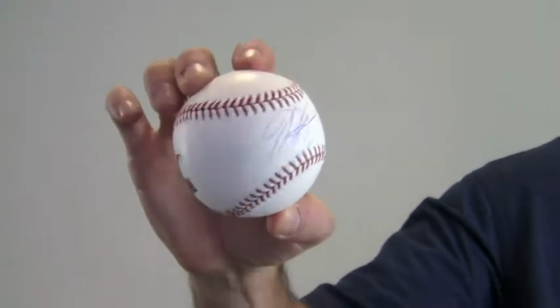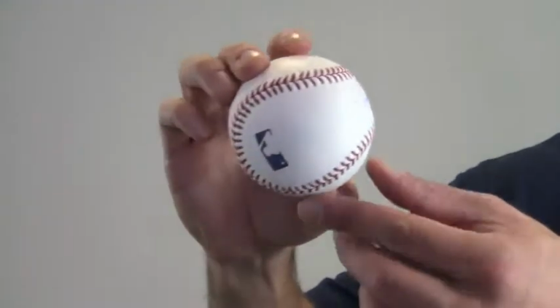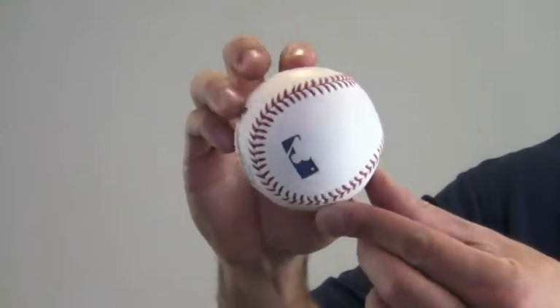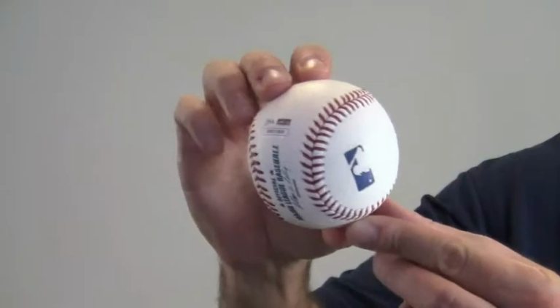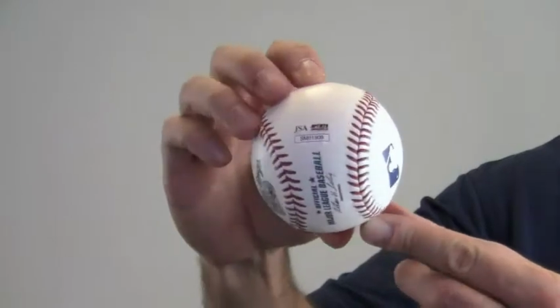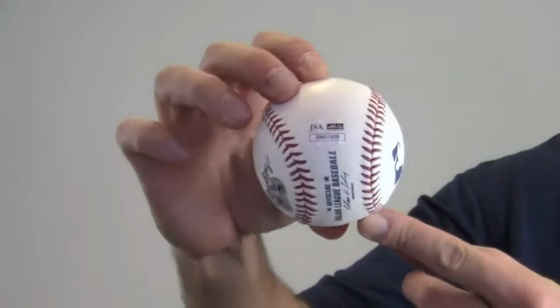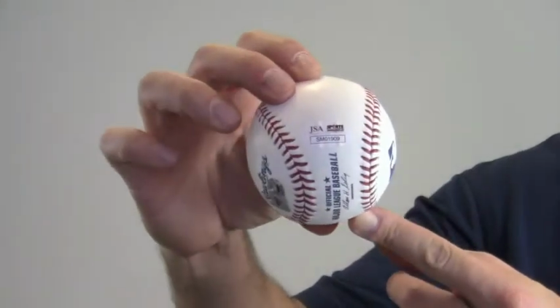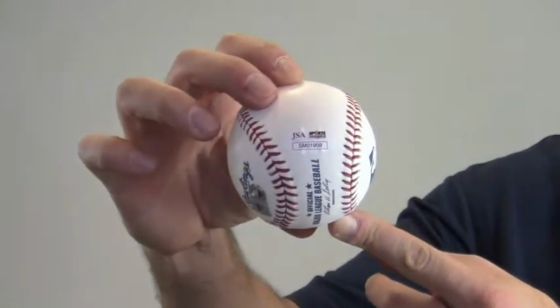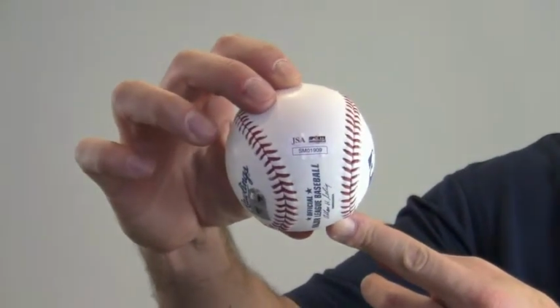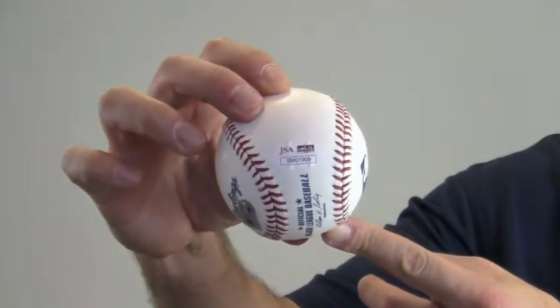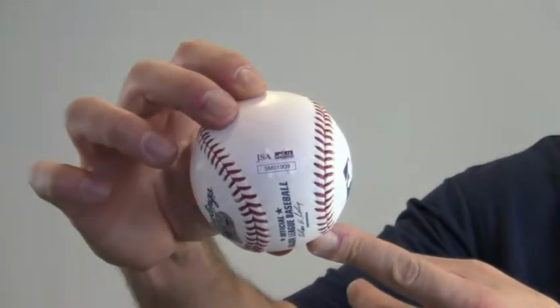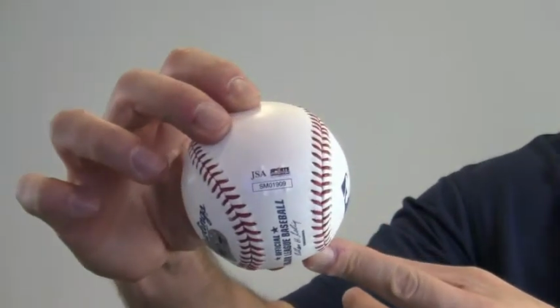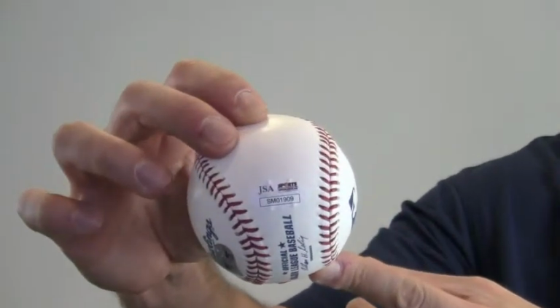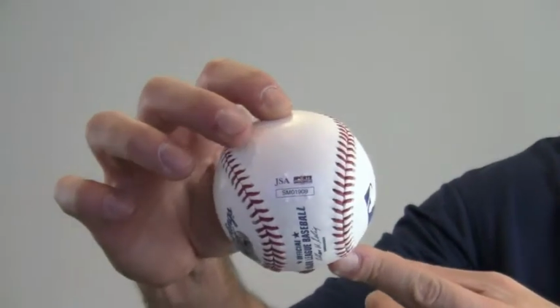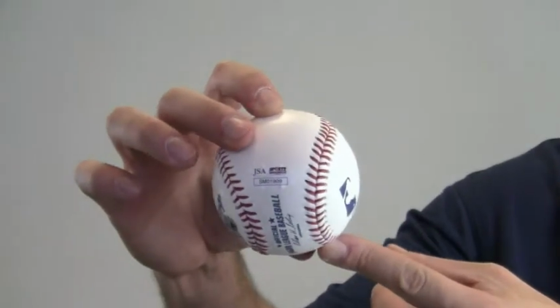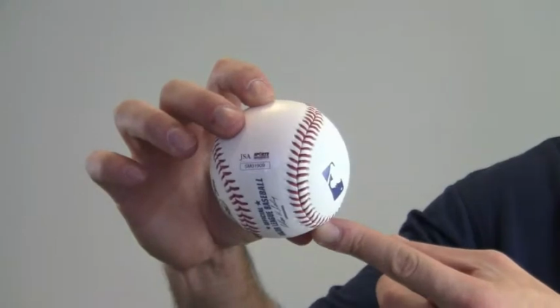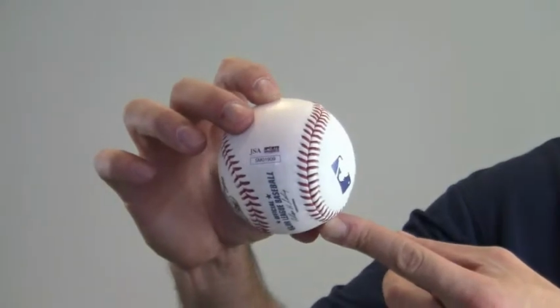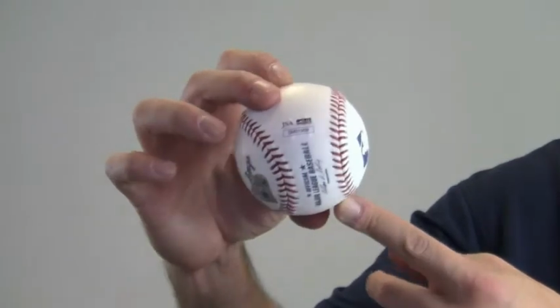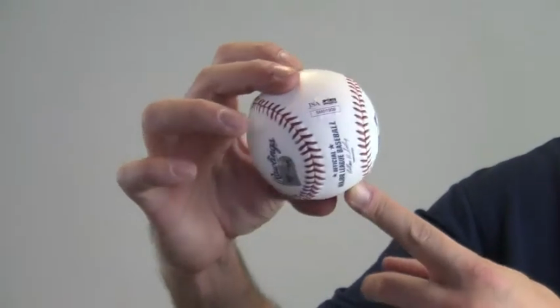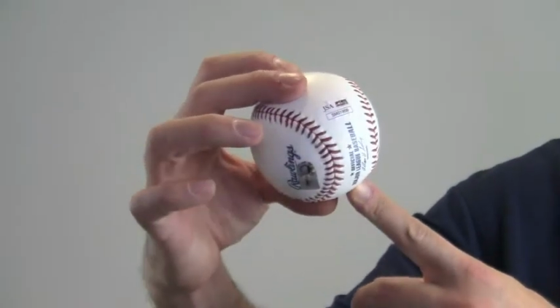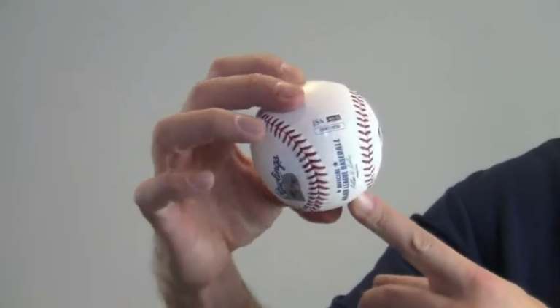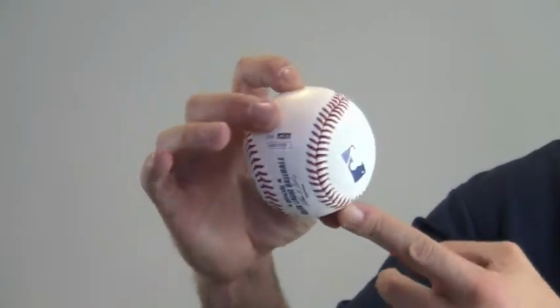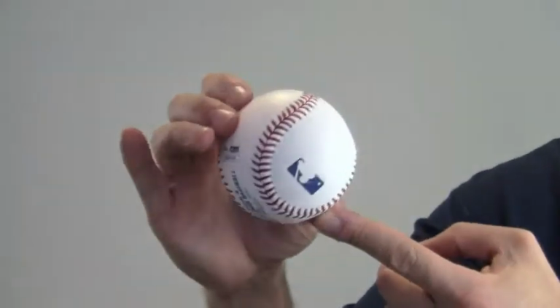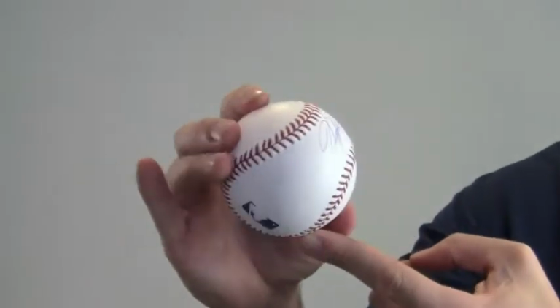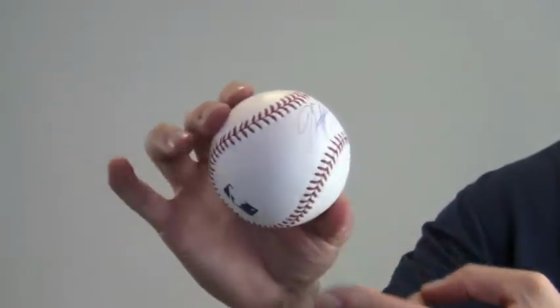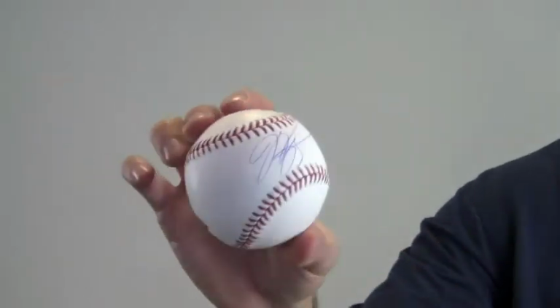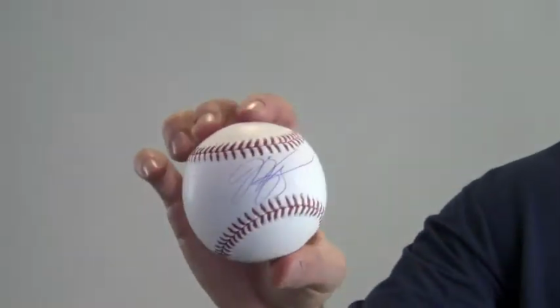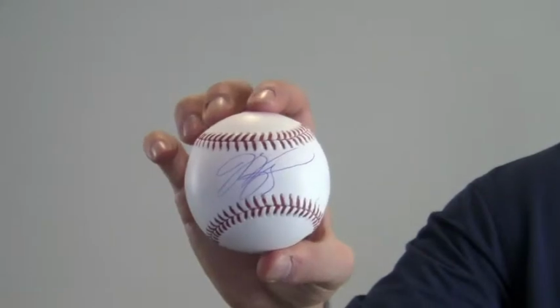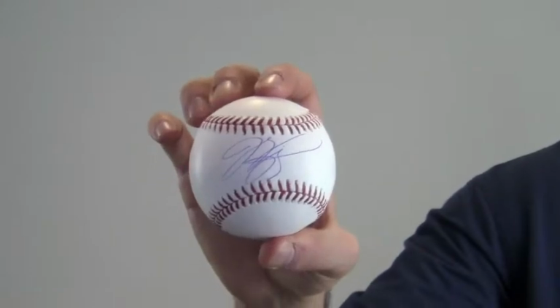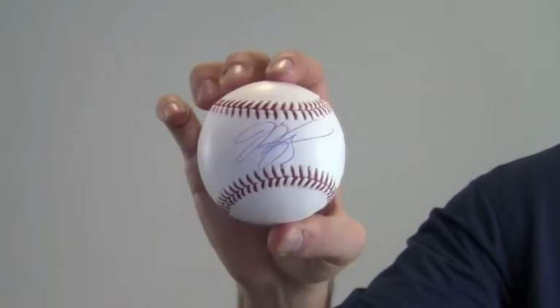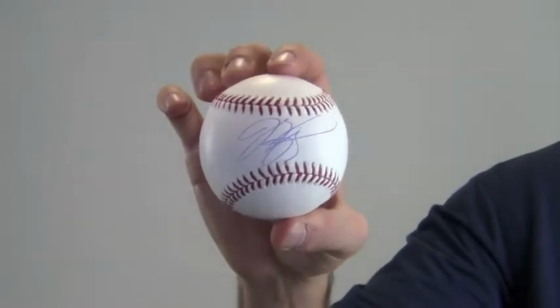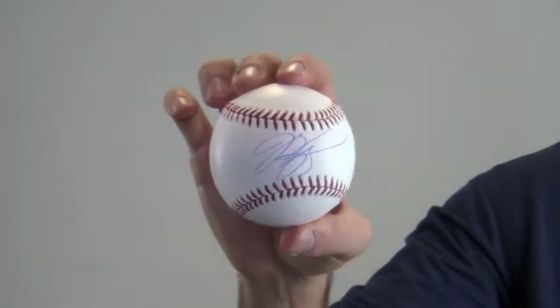The signature is JSA certified authentic and also backed by our SportsMemorabilia.com lifetime authenticity guarantee. This is a Rawlings official Major League Baseball and would make a great addition to any fan's collection.